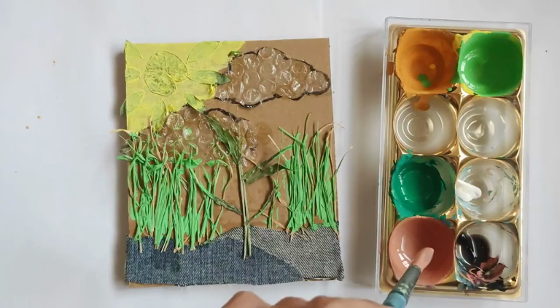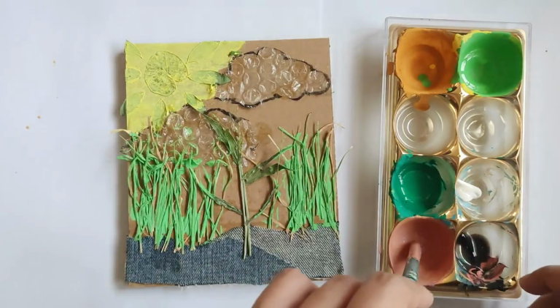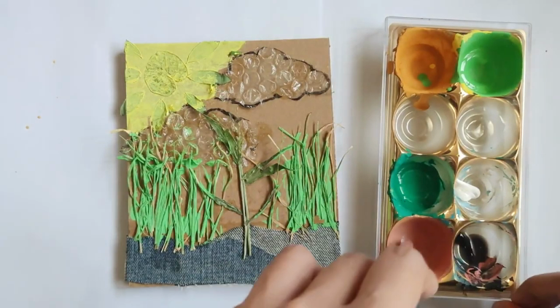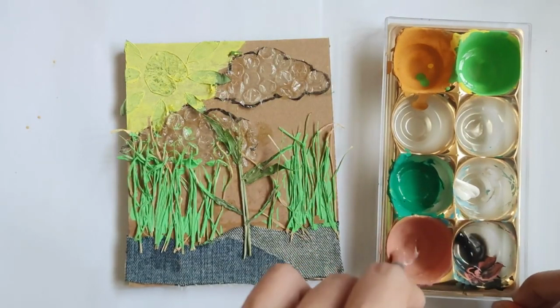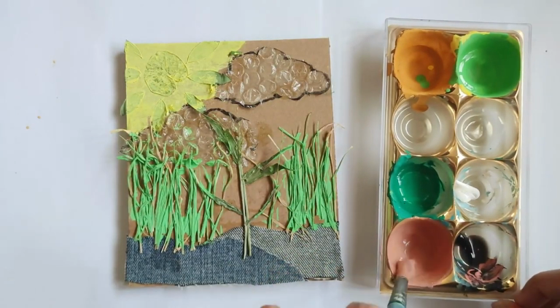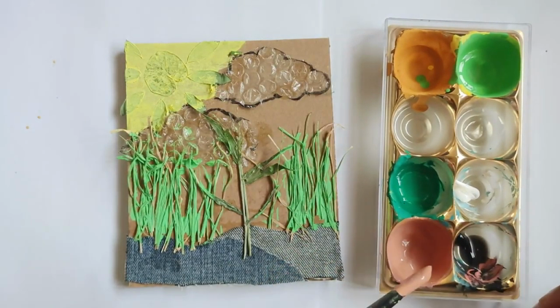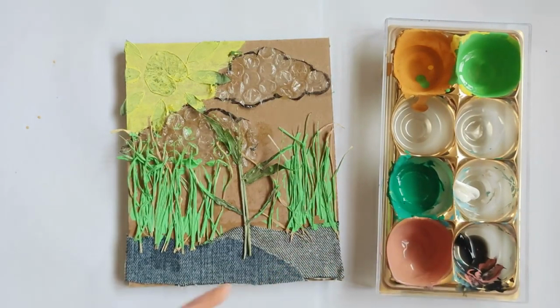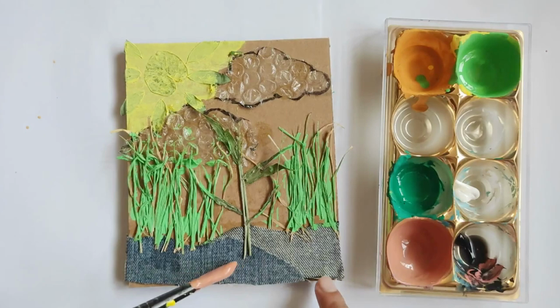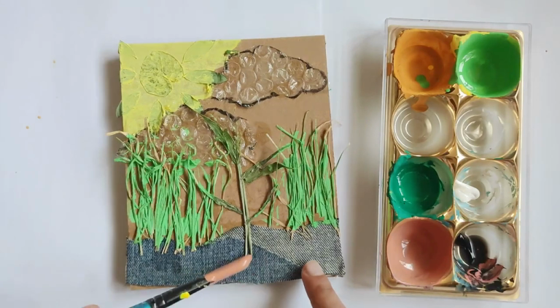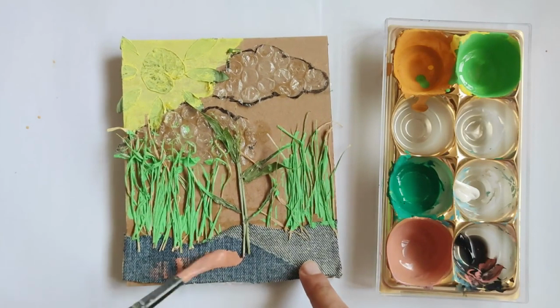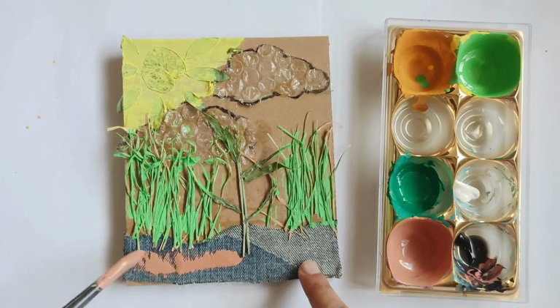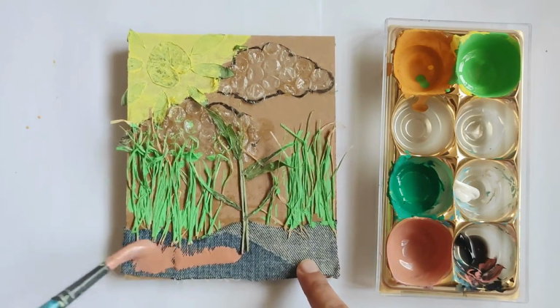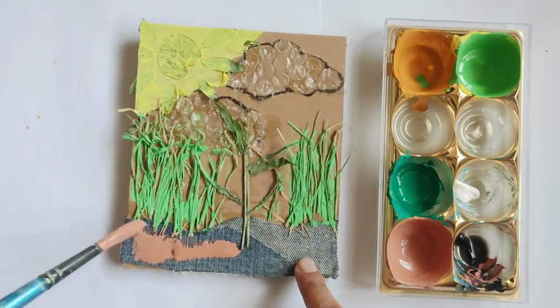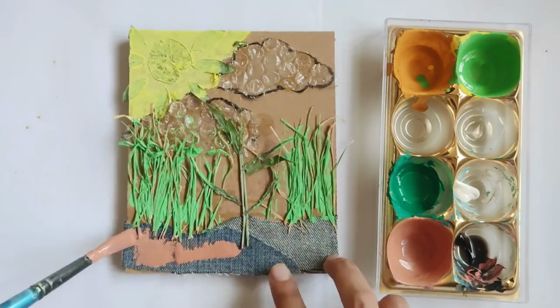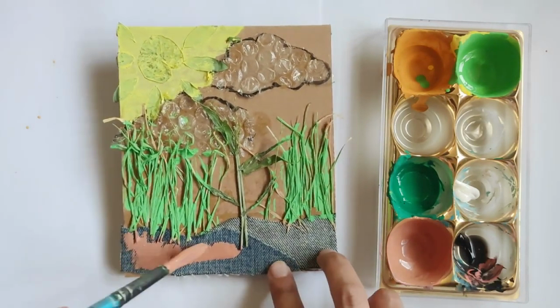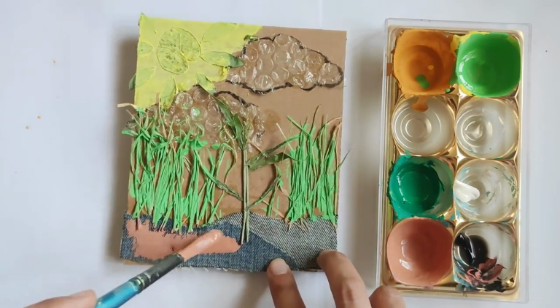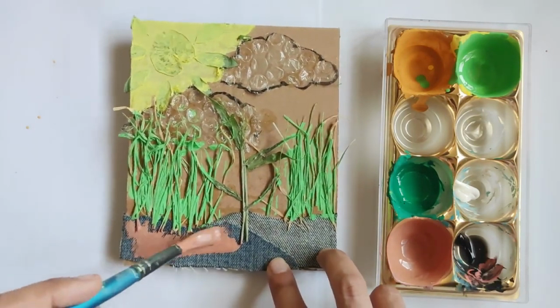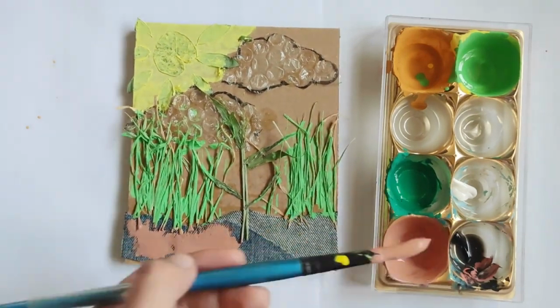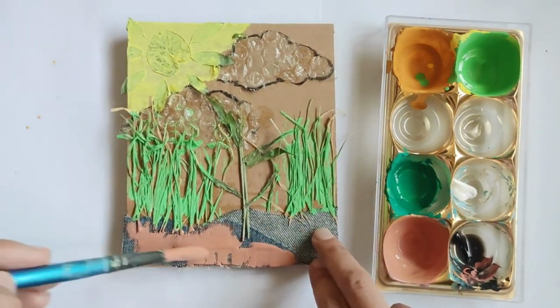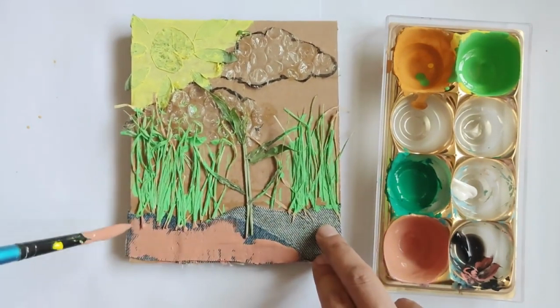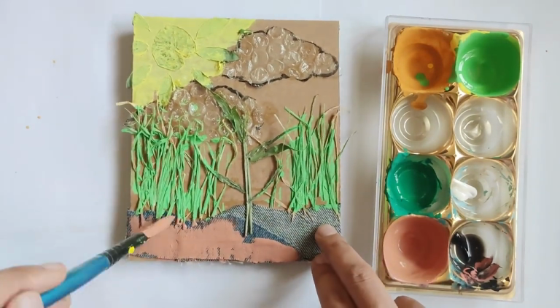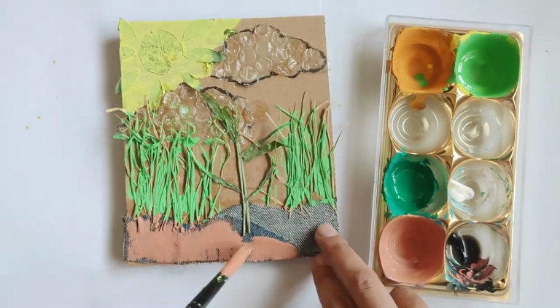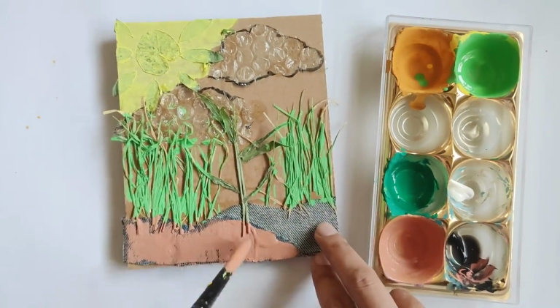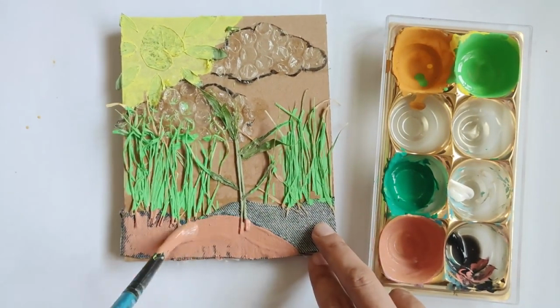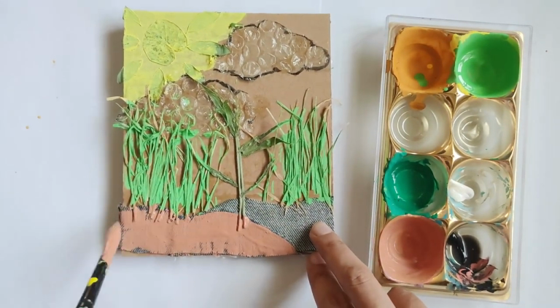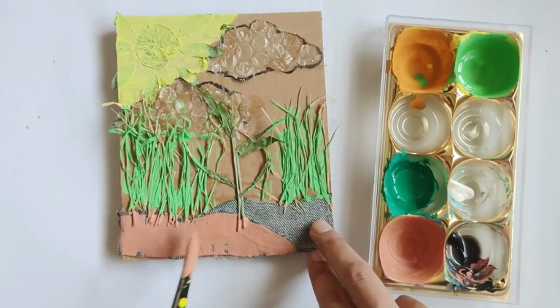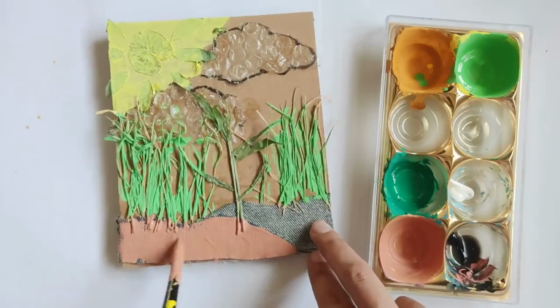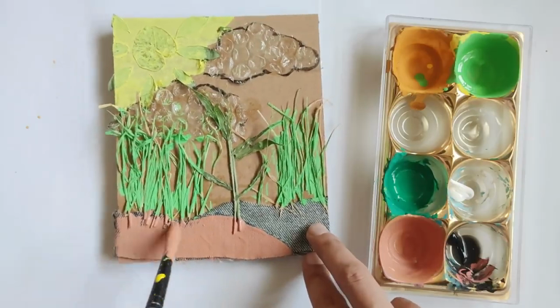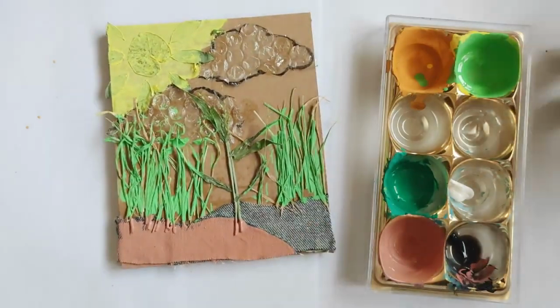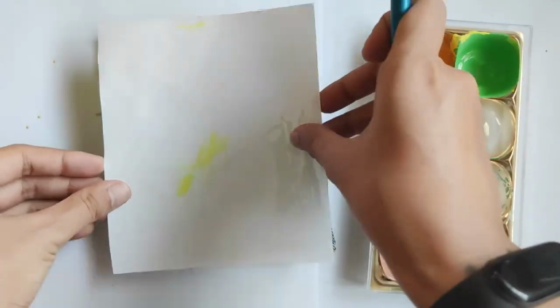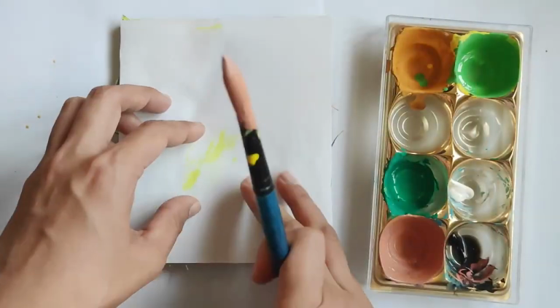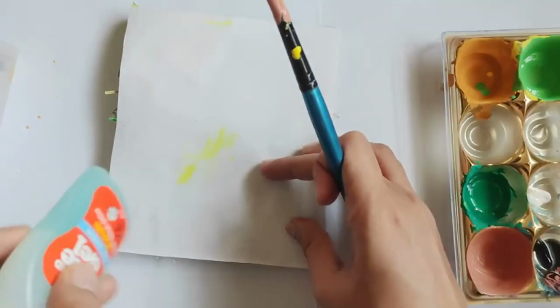Continue printing each color onto your paper one by one. Try to wait 2-3 minutes before applying the next color.